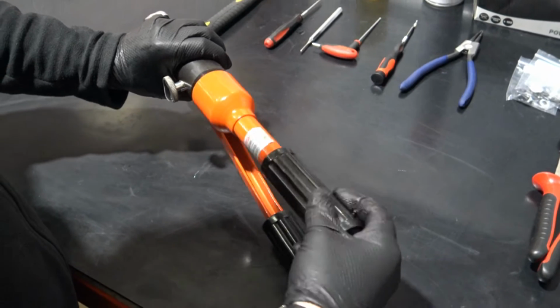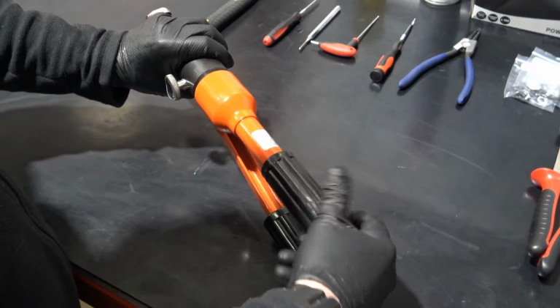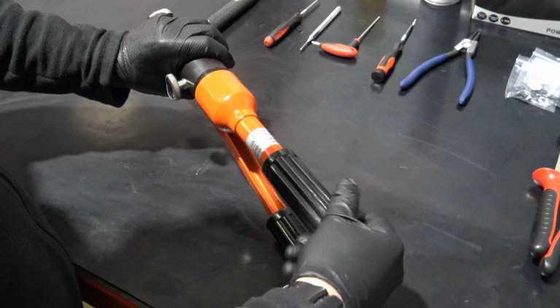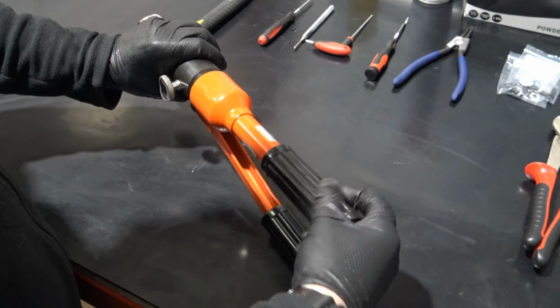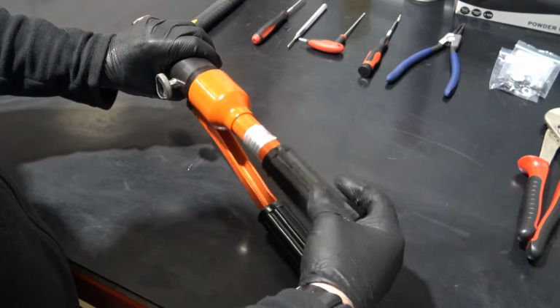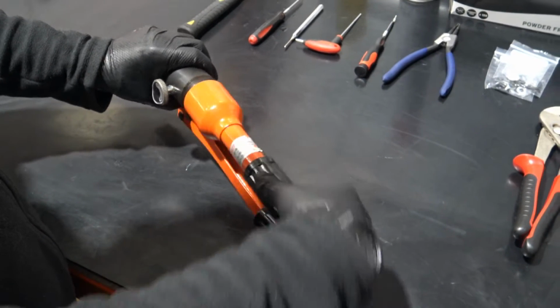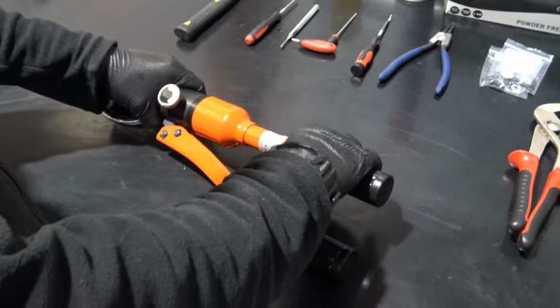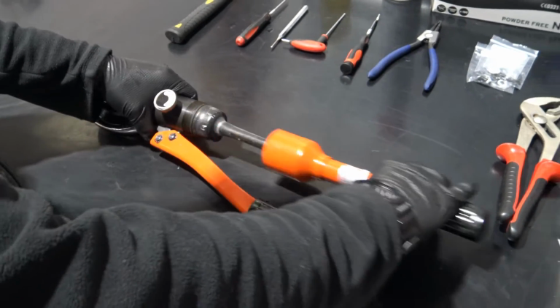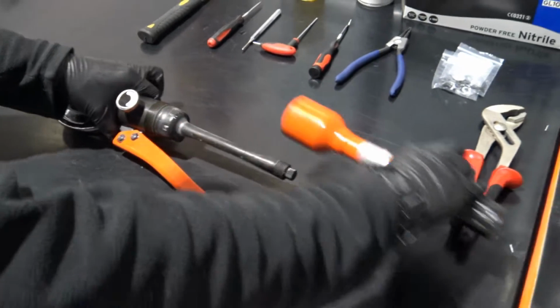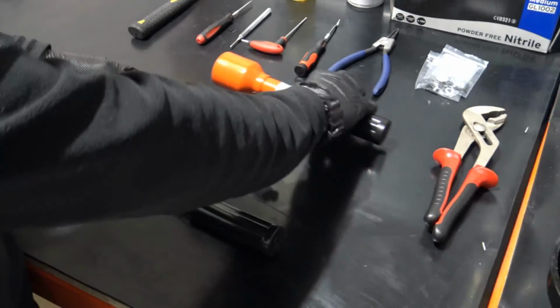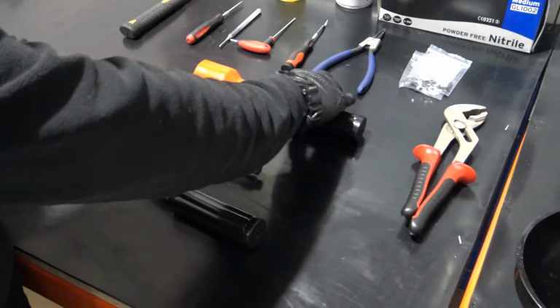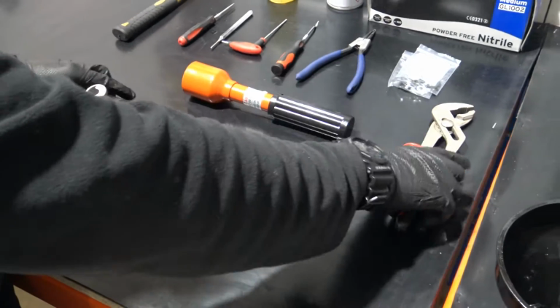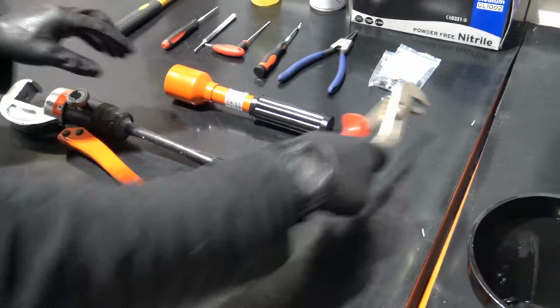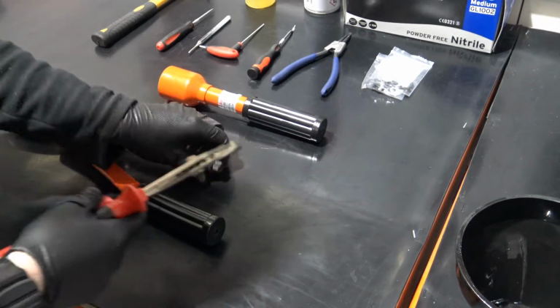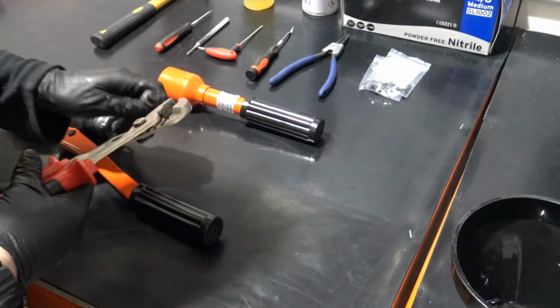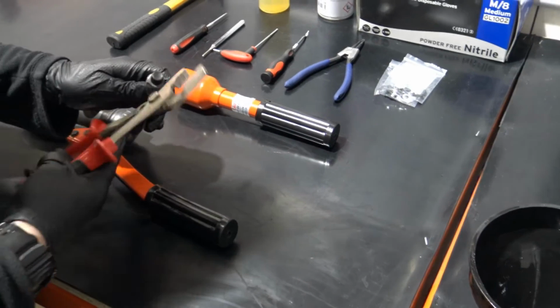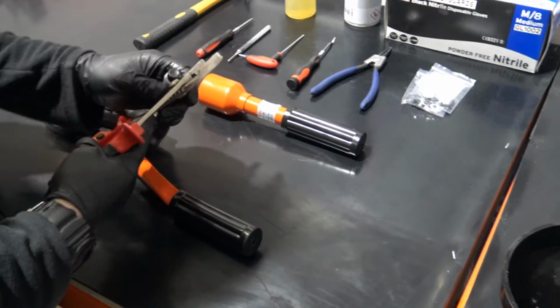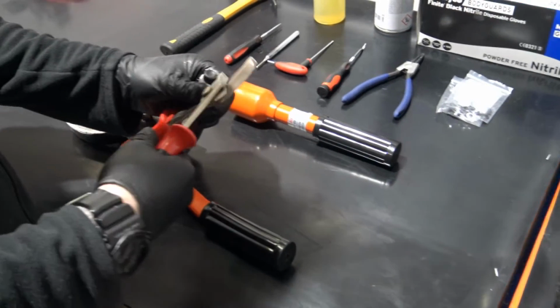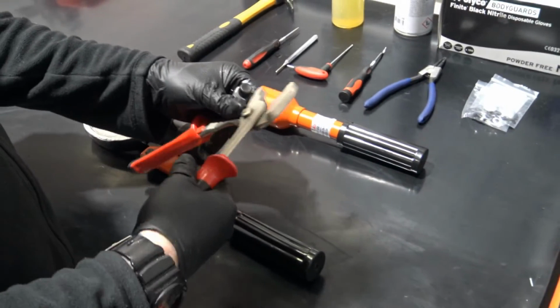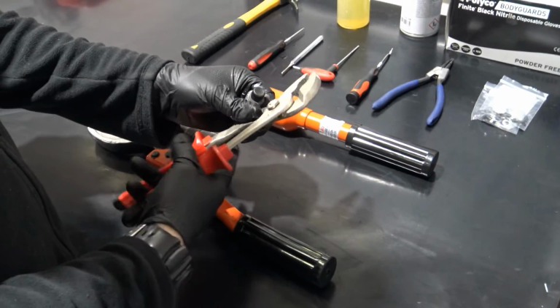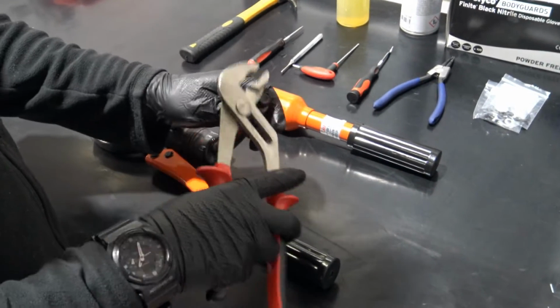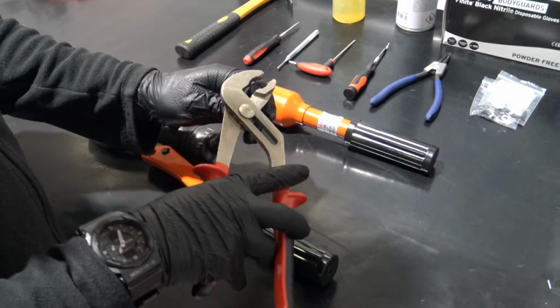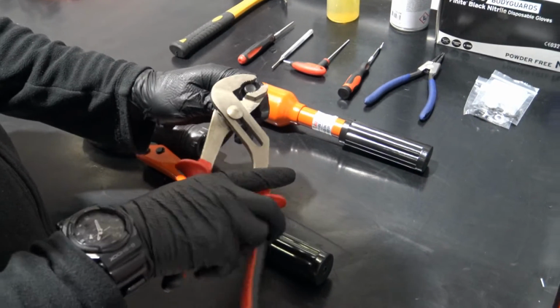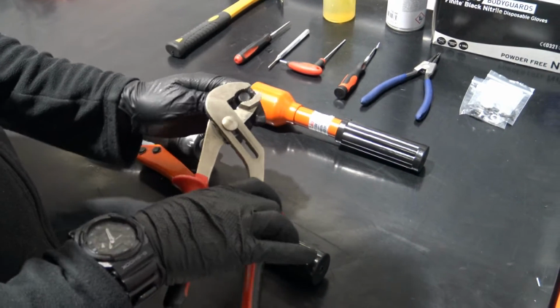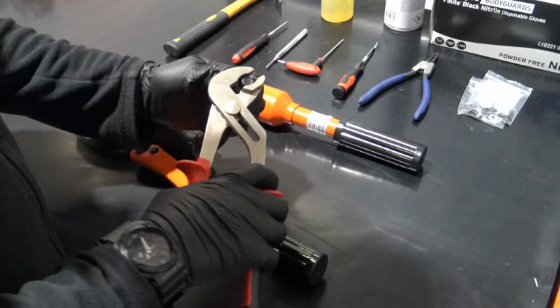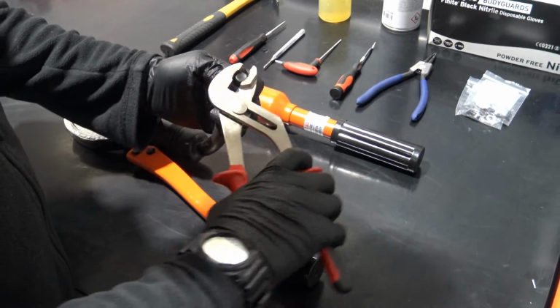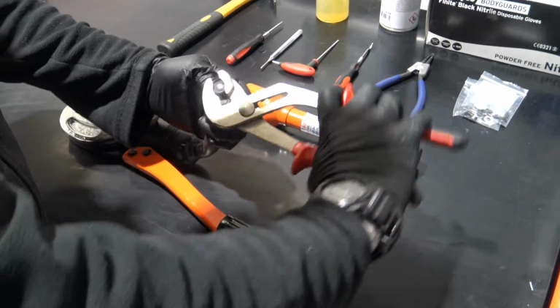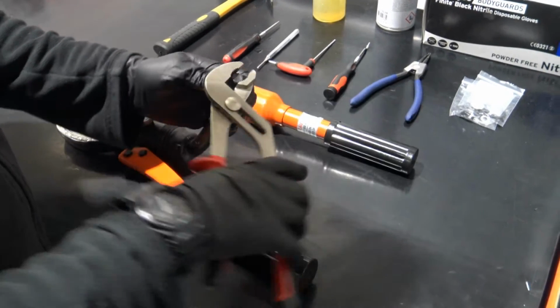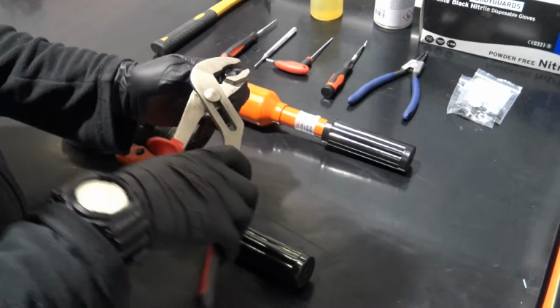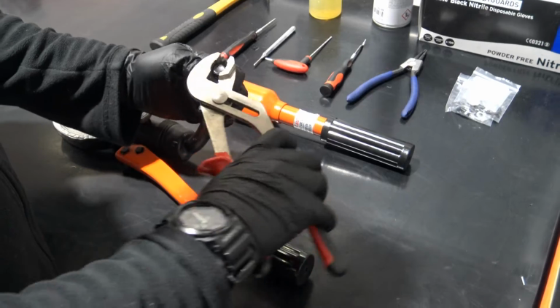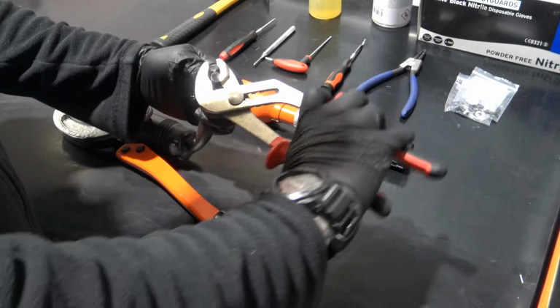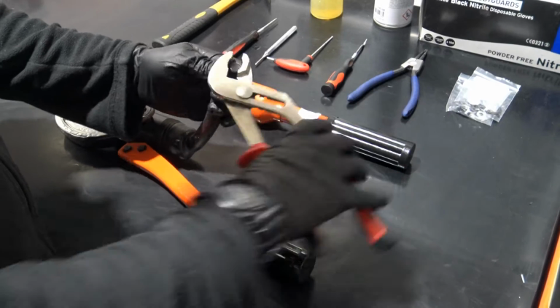Start by unscrewing the handle. If this is firm you can use a vice to secure the body. Remove the cap from the oil bag and start to drain the oil from the tool.